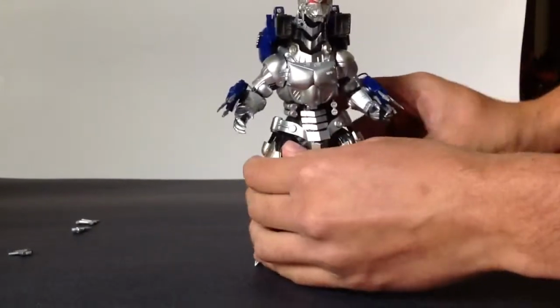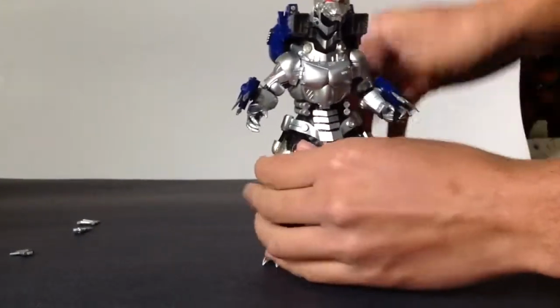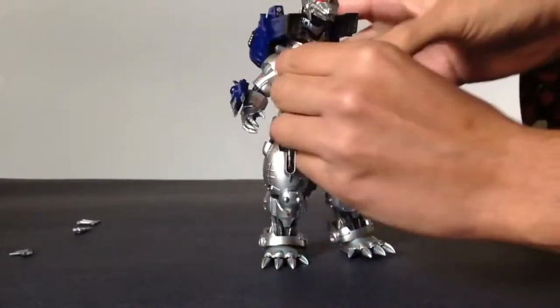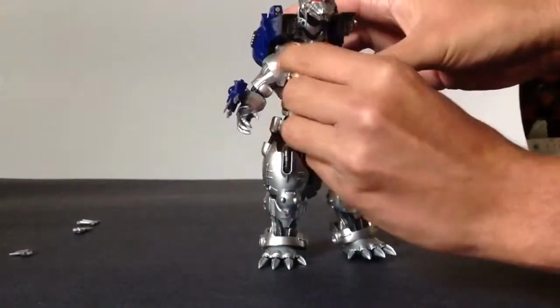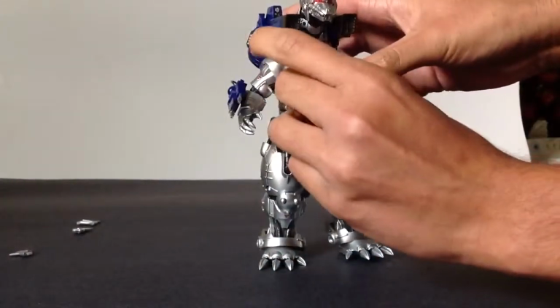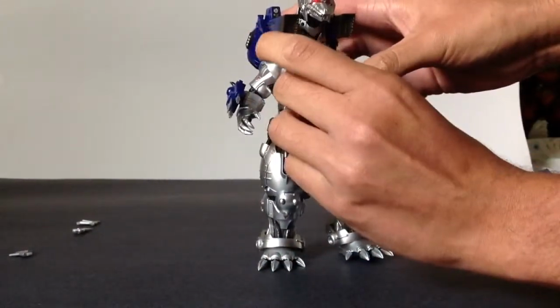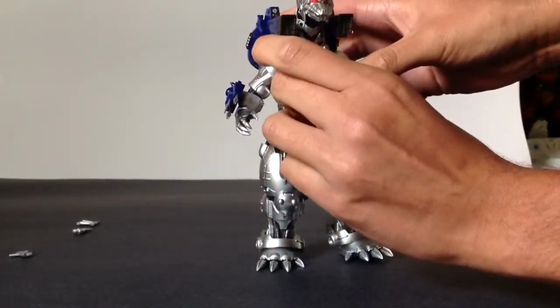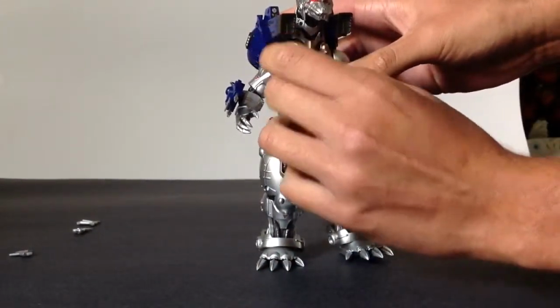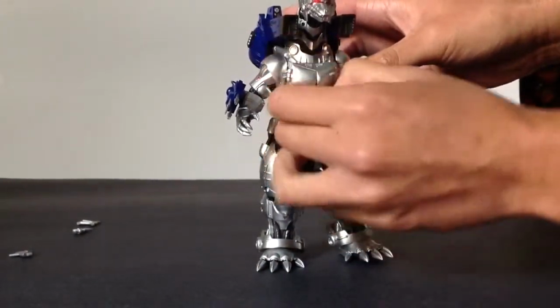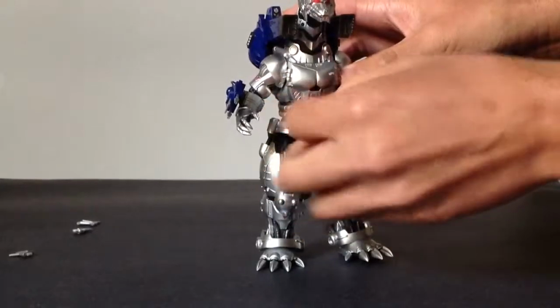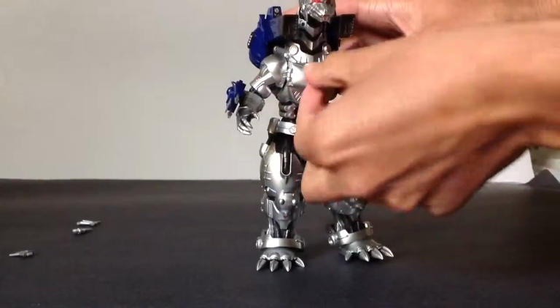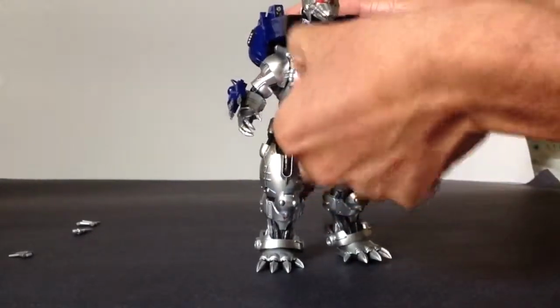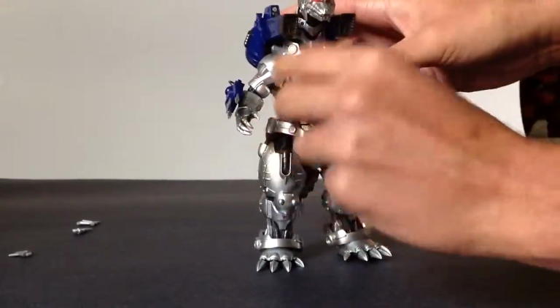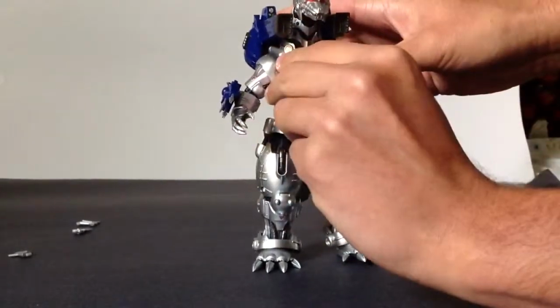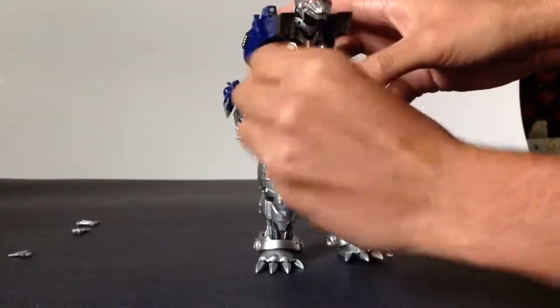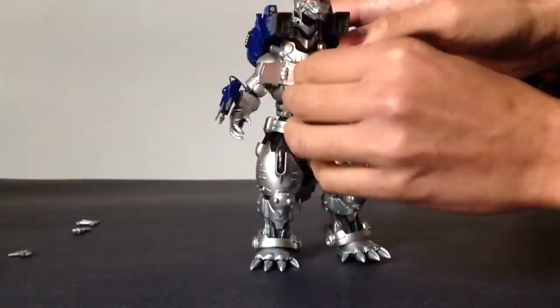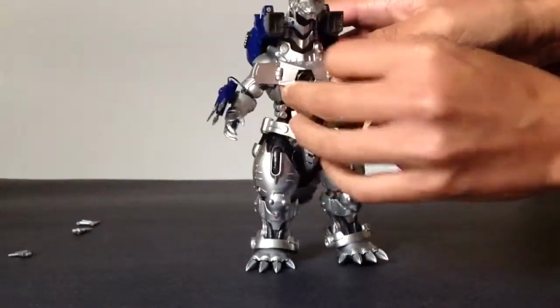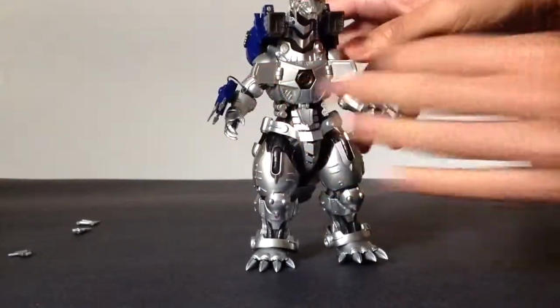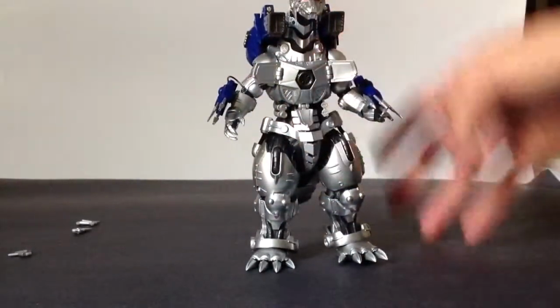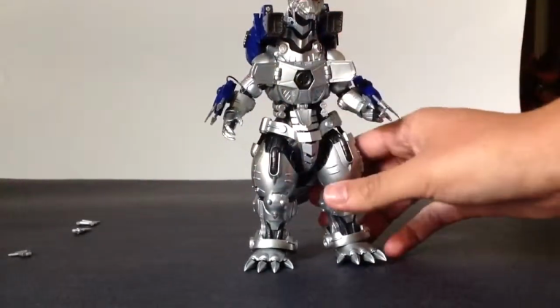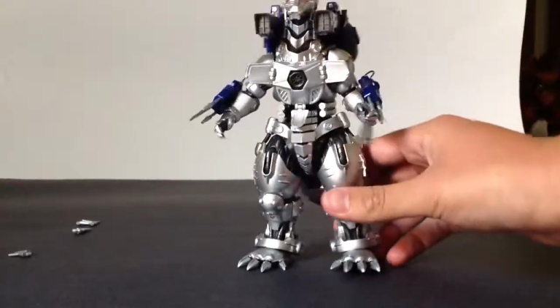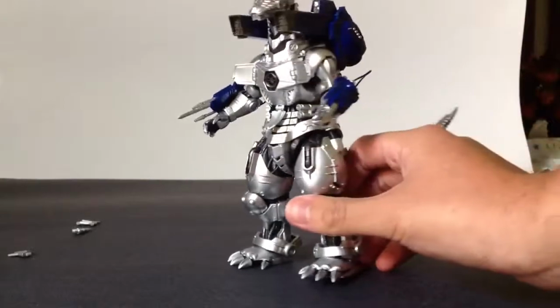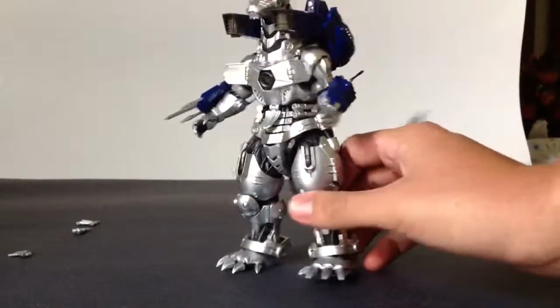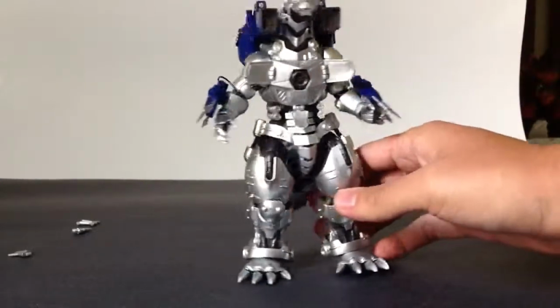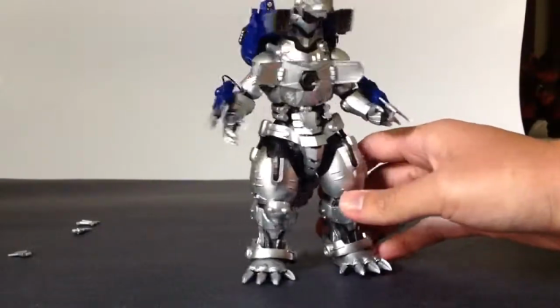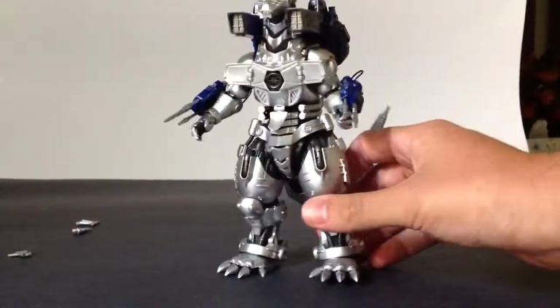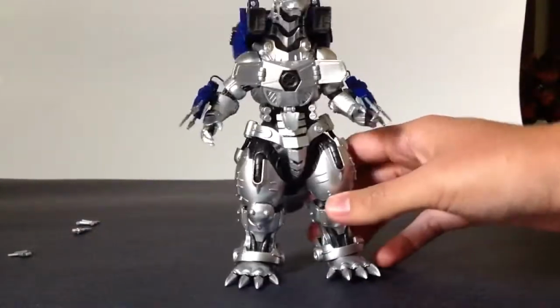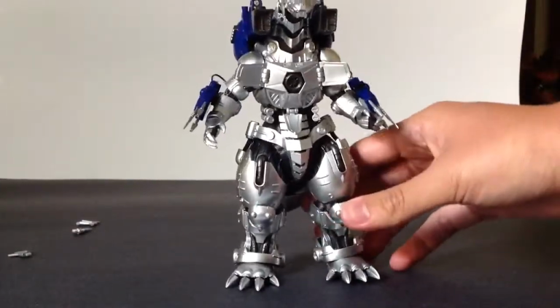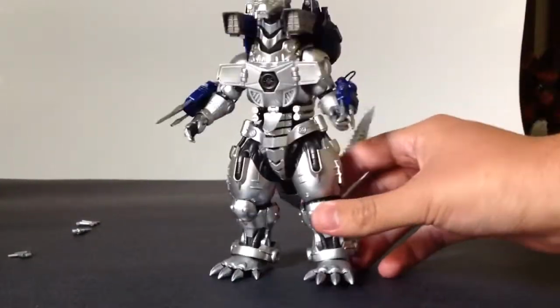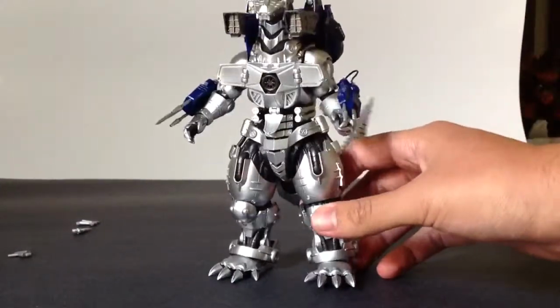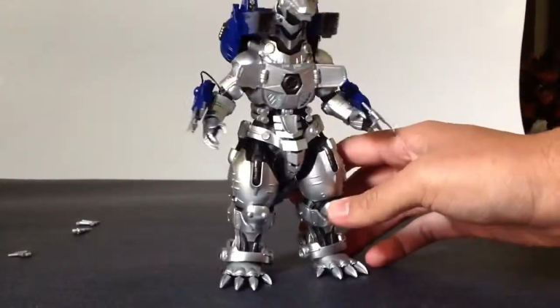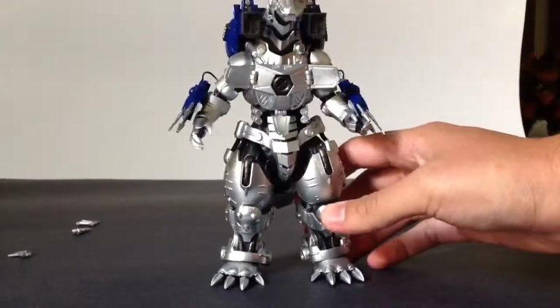And lastly, his absolute zero cannon. You just open up these panels and there it is — the absolute zero cannon. Pretty sweet.